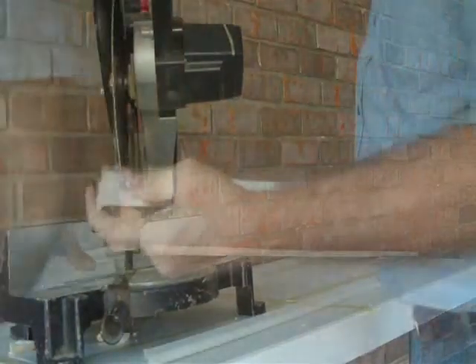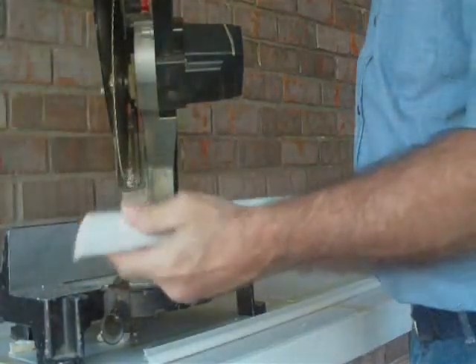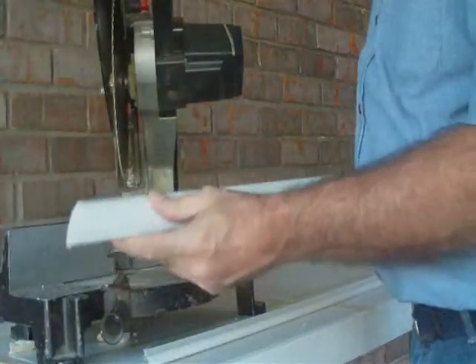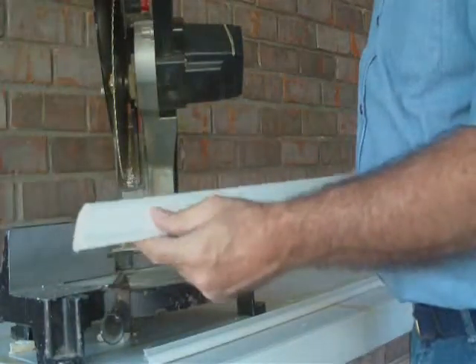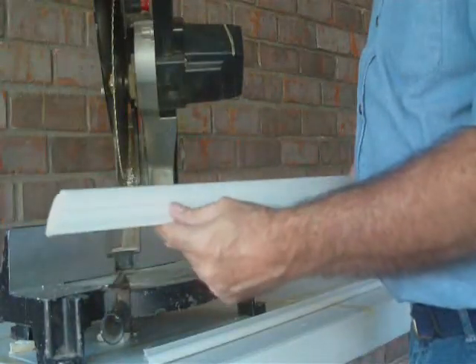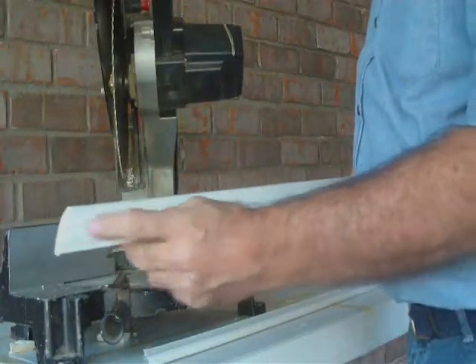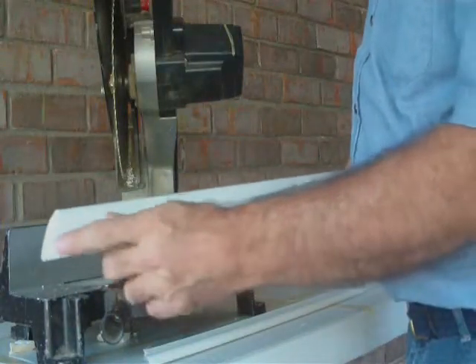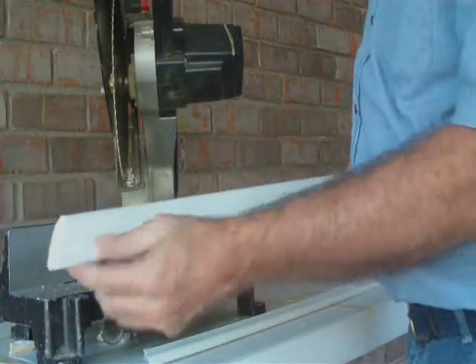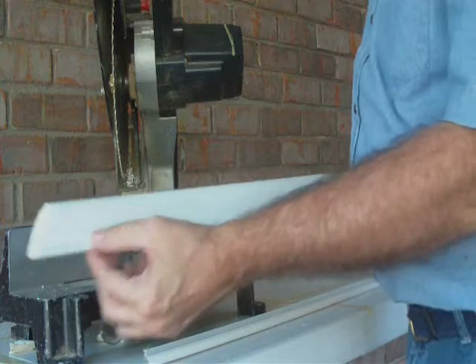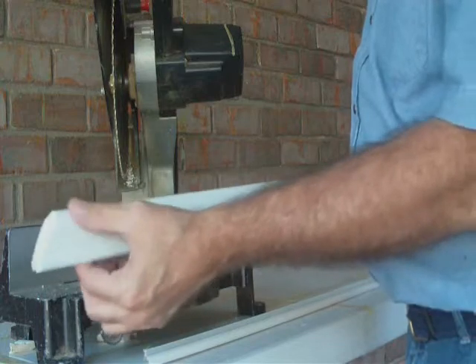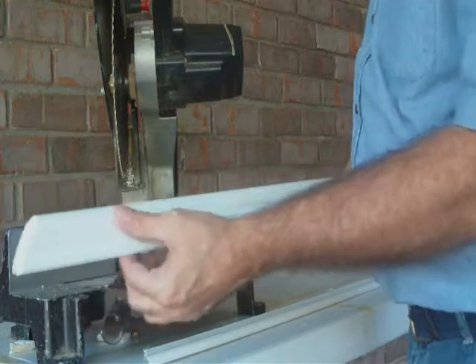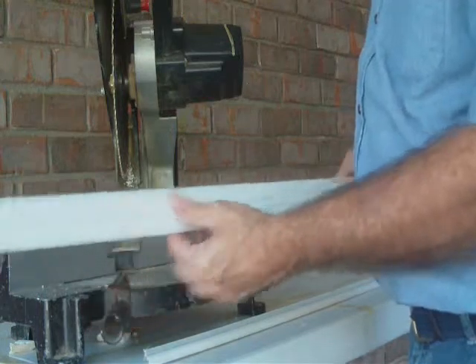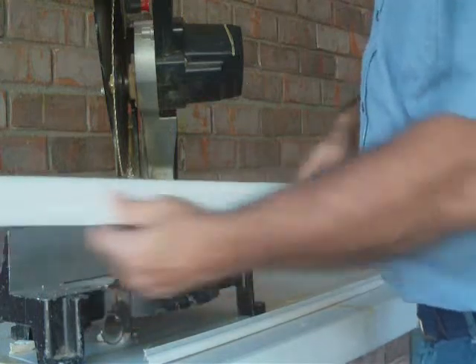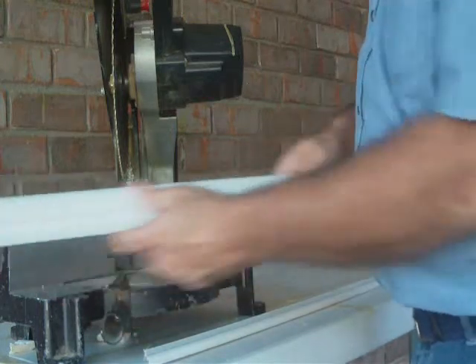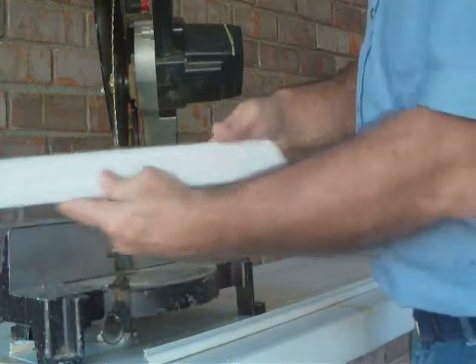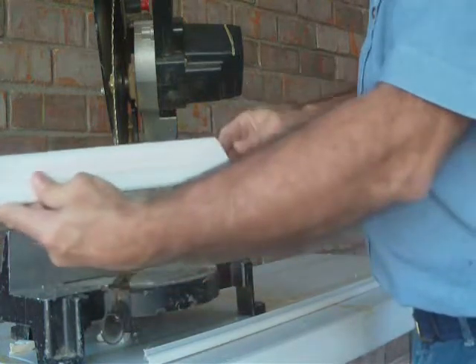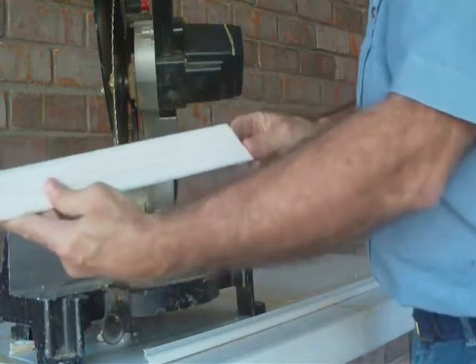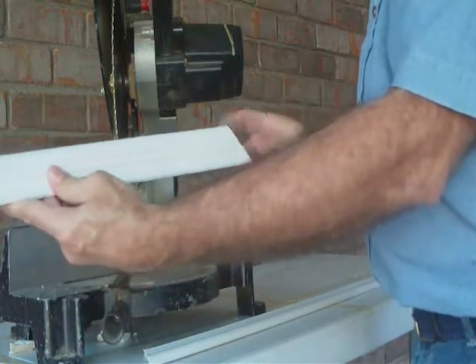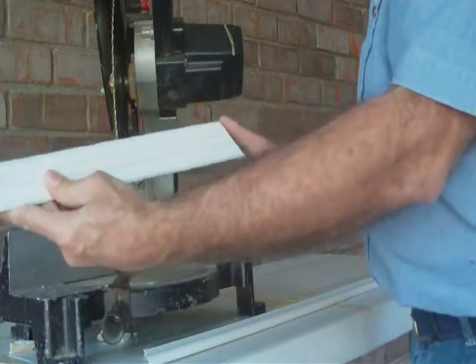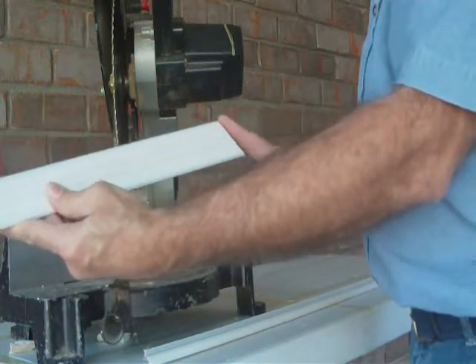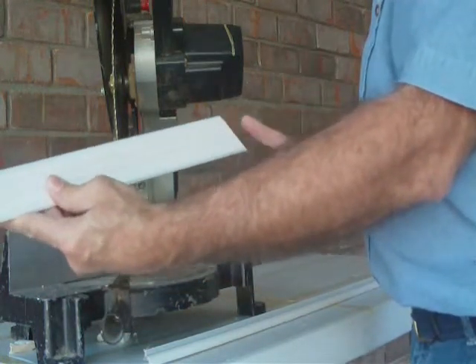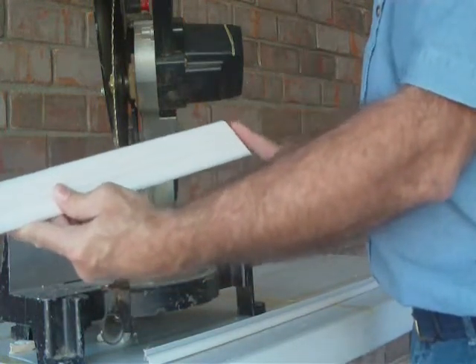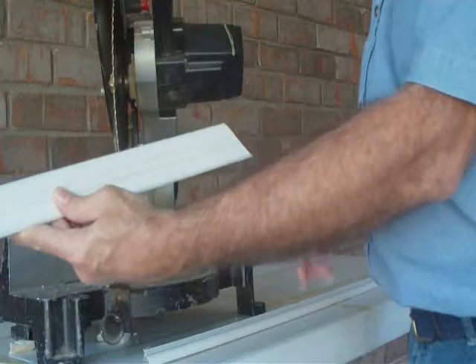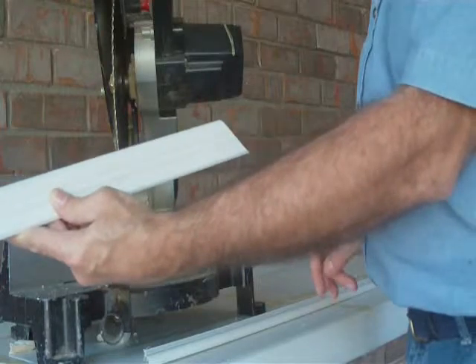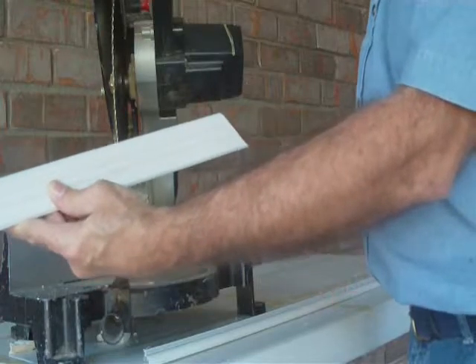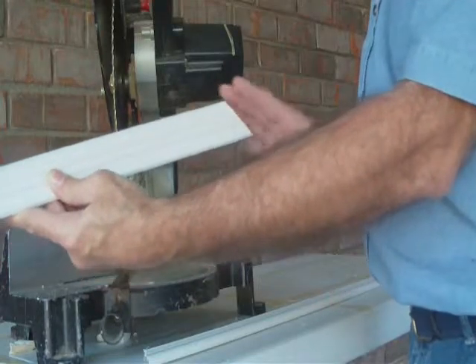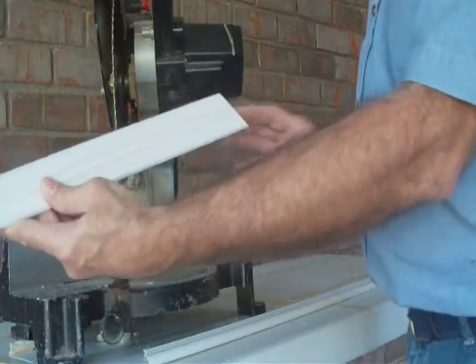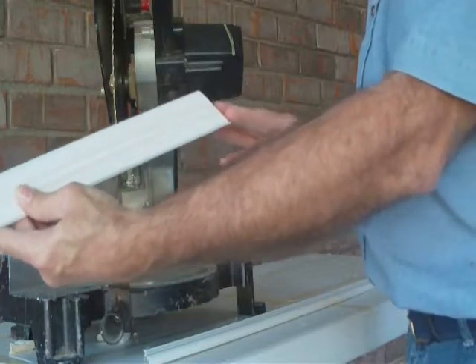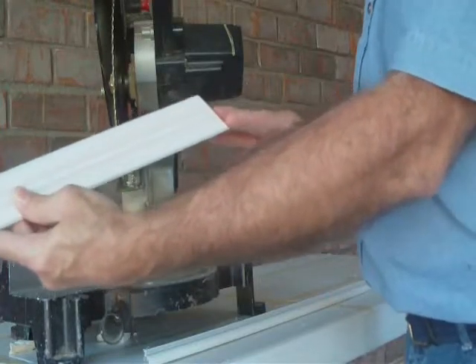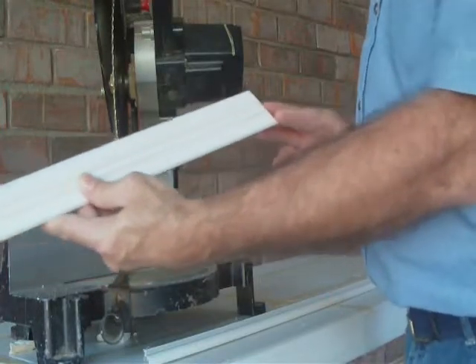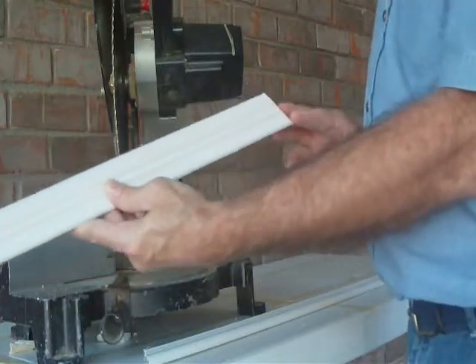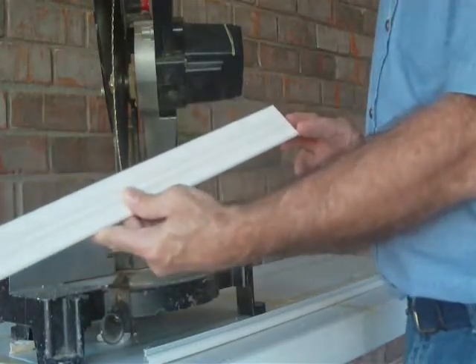So here I've got a good, clean cut. This is my bottom, top, that's the left side, this is the right side — so it actually goes in backwards. My cuts are completely backwards from what you see there.